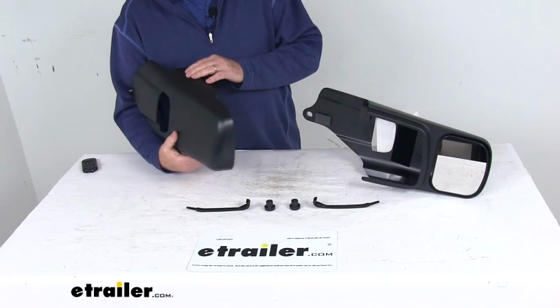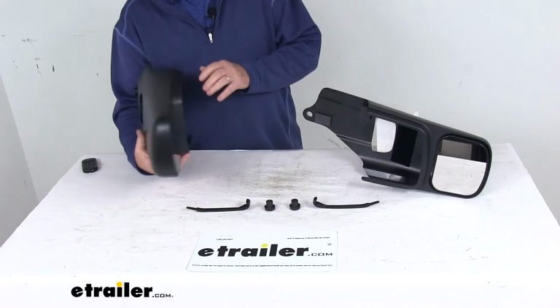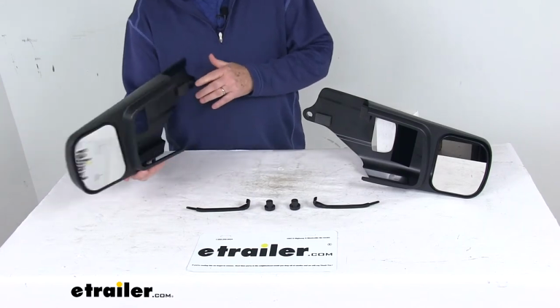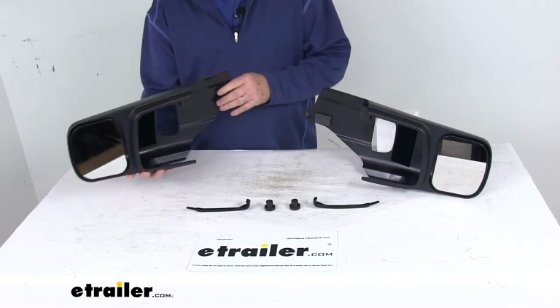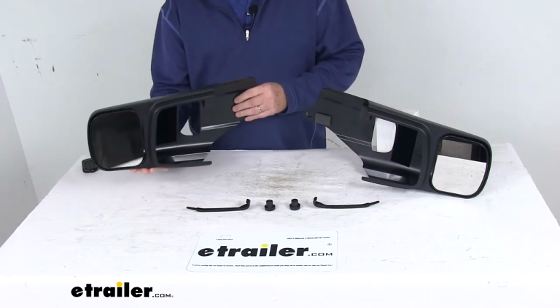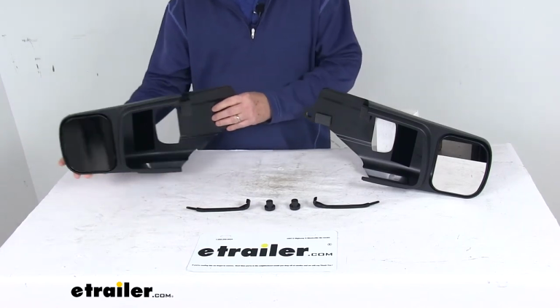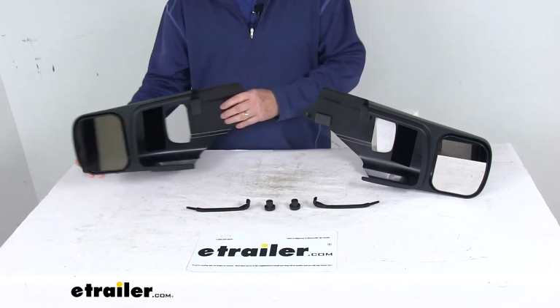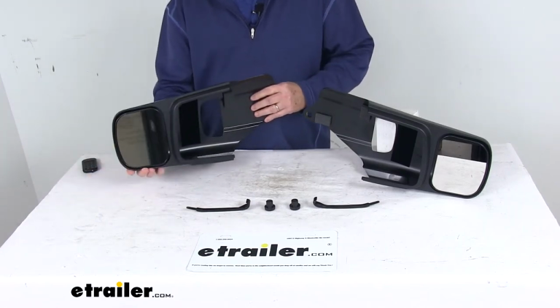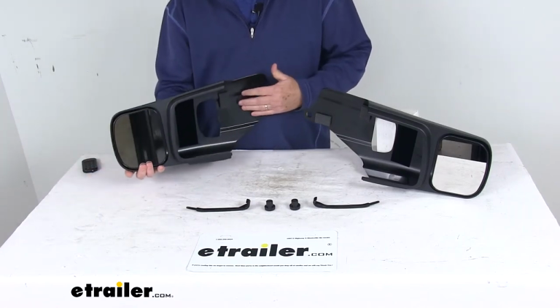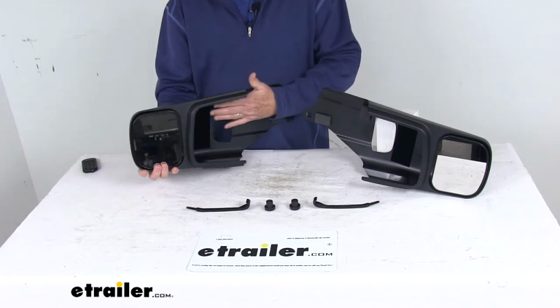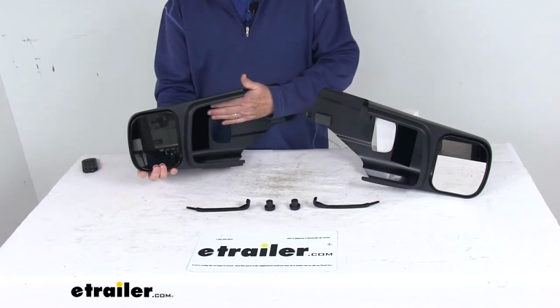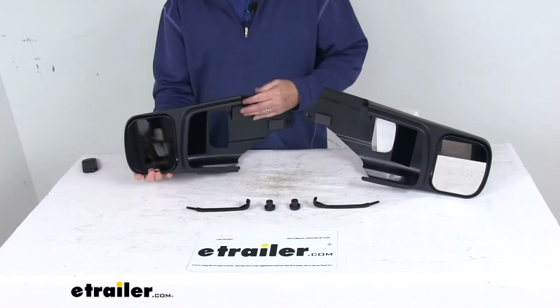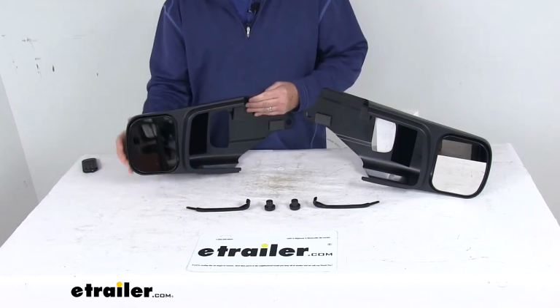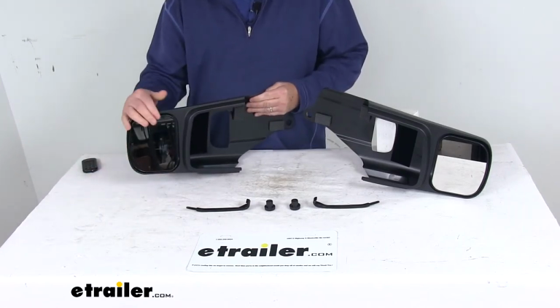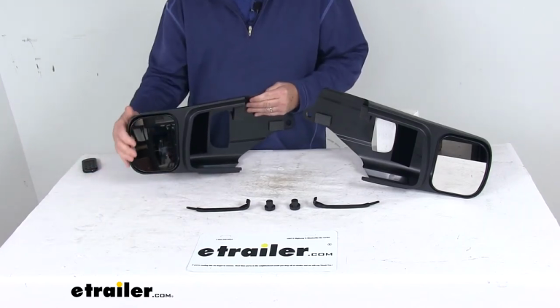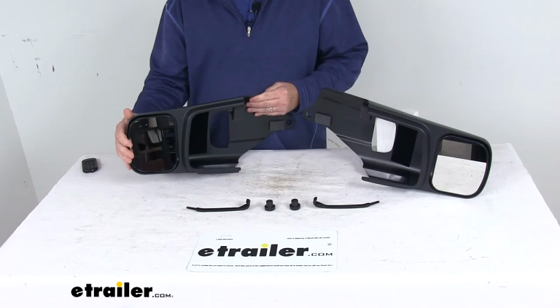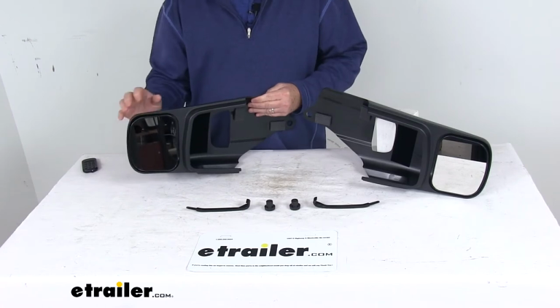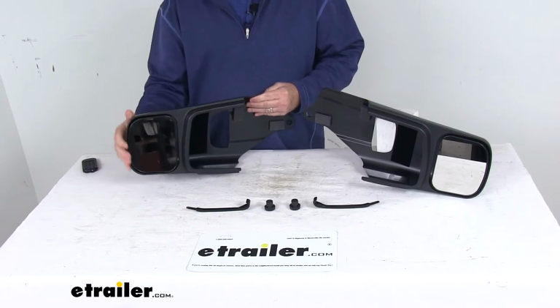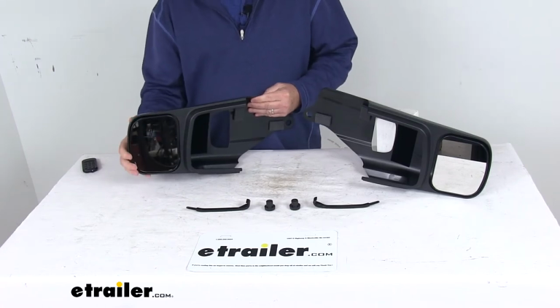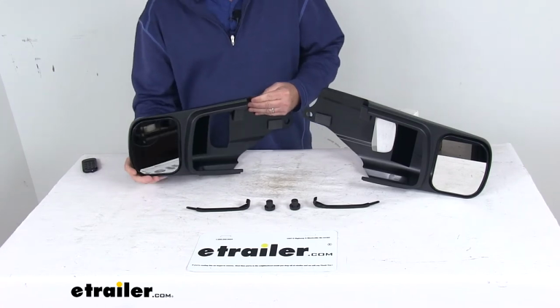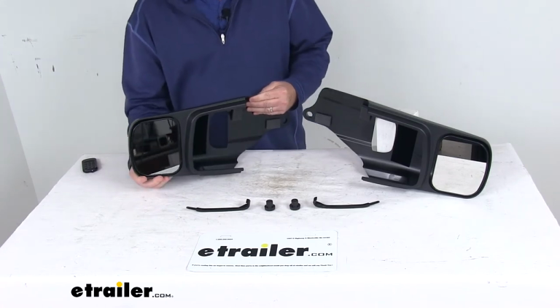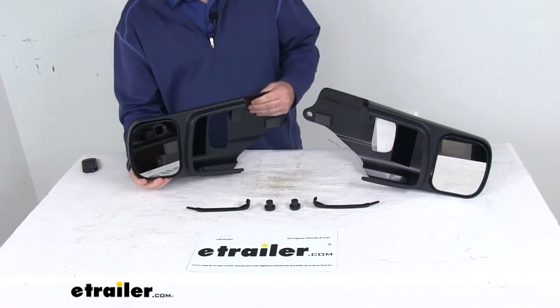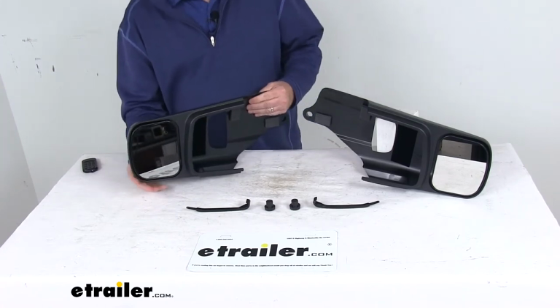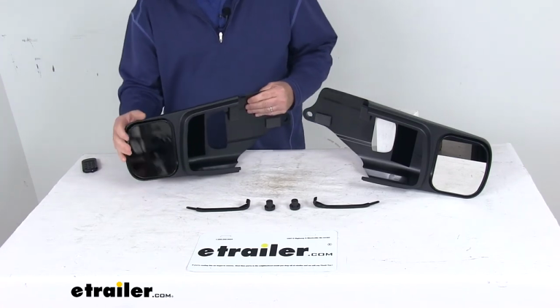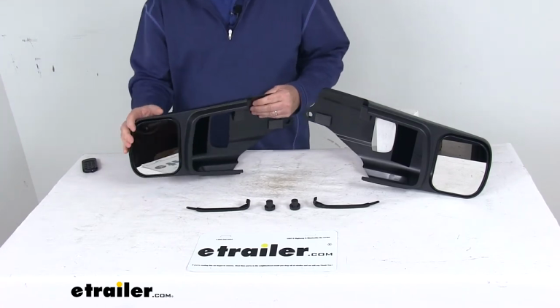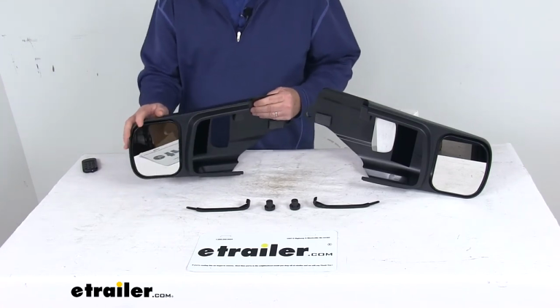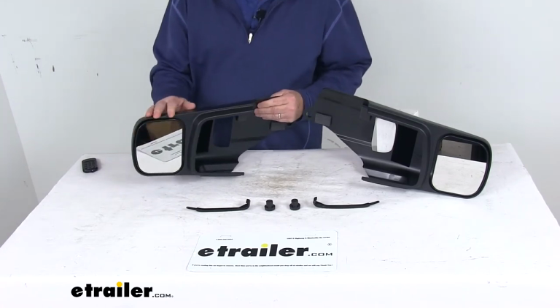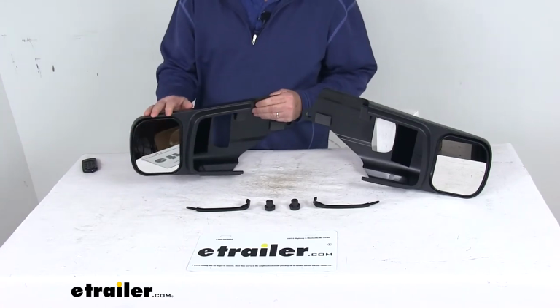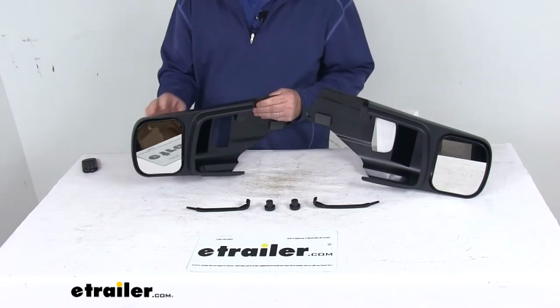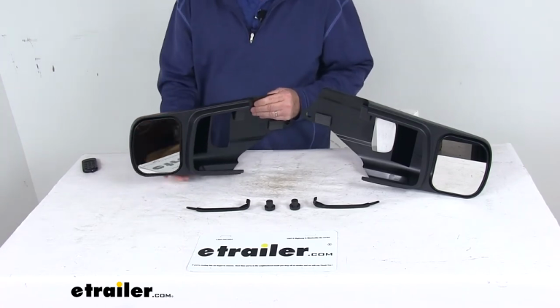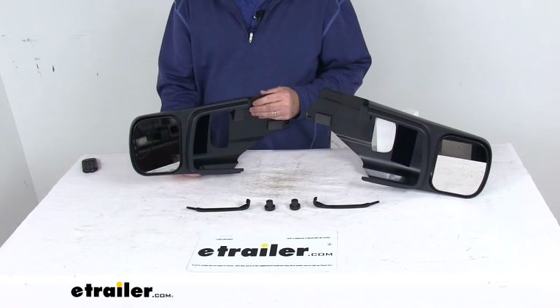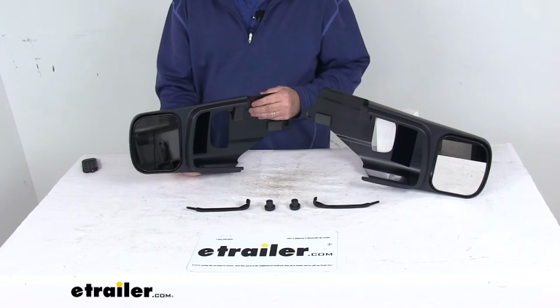These are towing mirrors that will slip over your factory side view mirrors. They help extend your line of sight, give you a better view of the road and your trailer, and let you safely and easily change lanes, pass, and park.